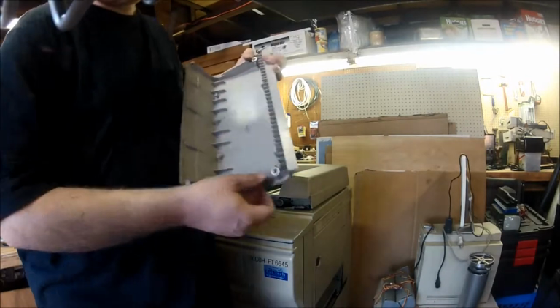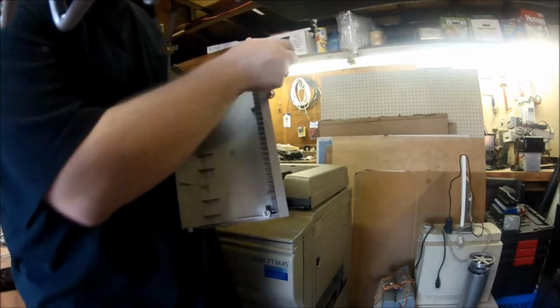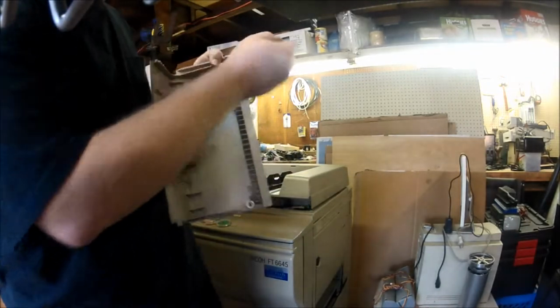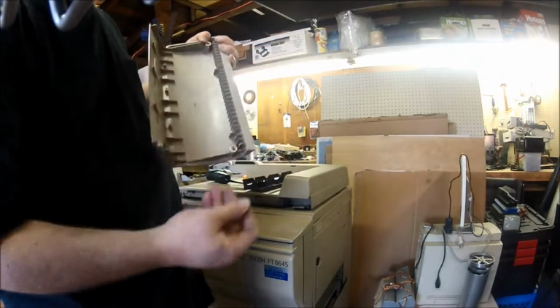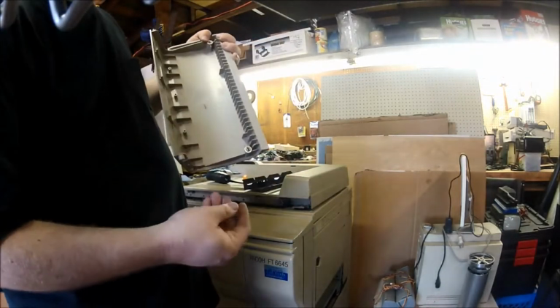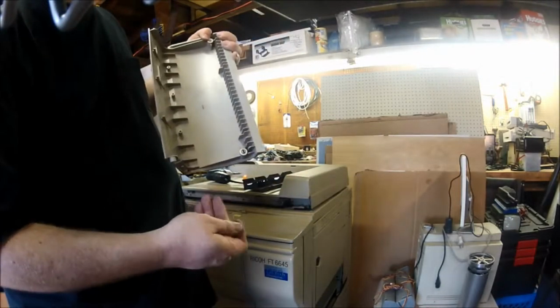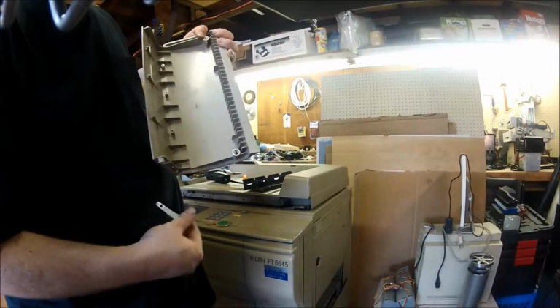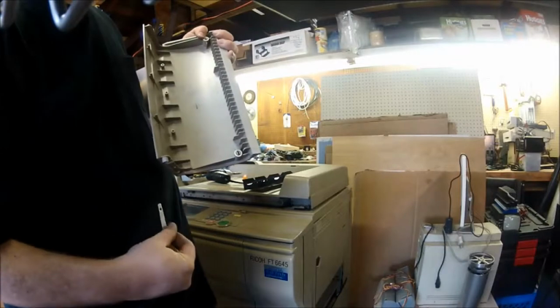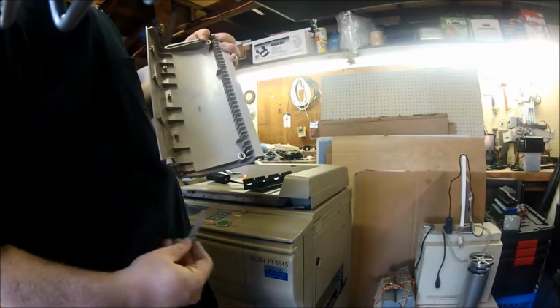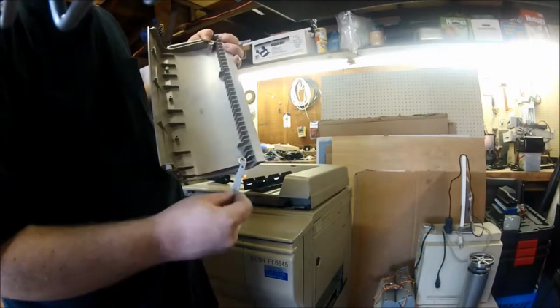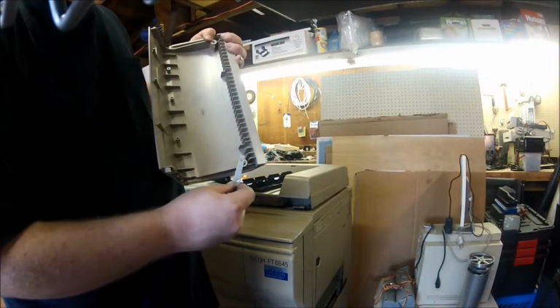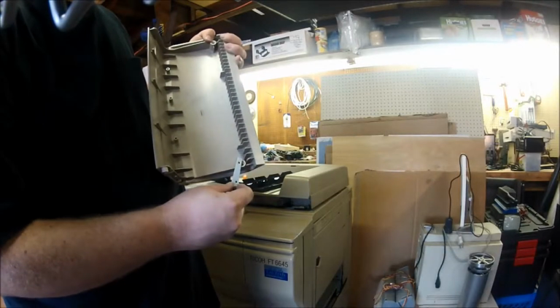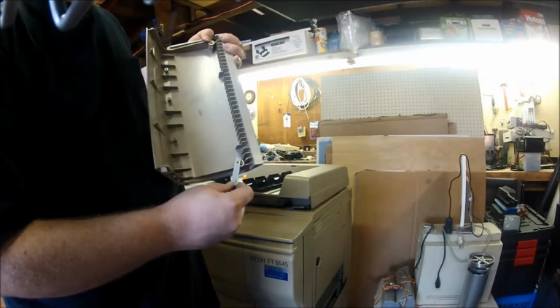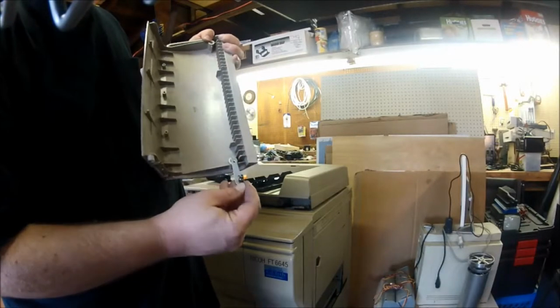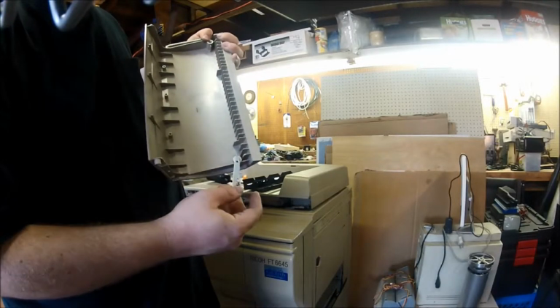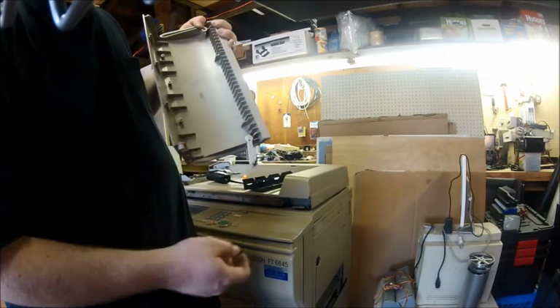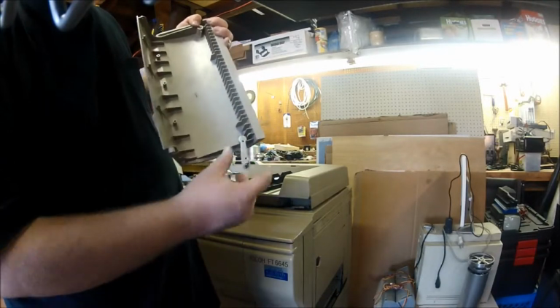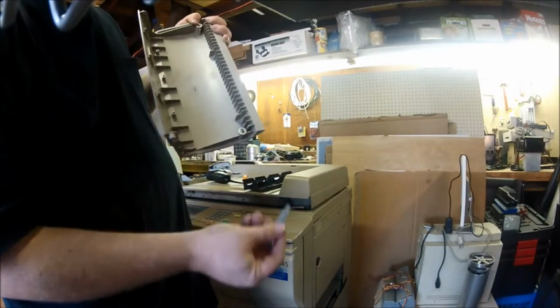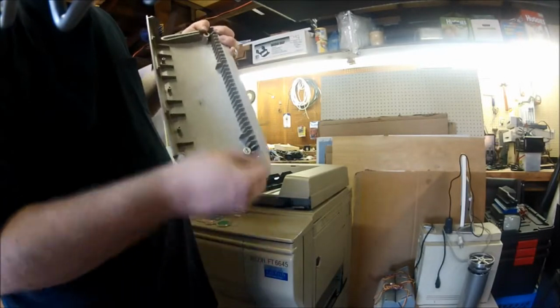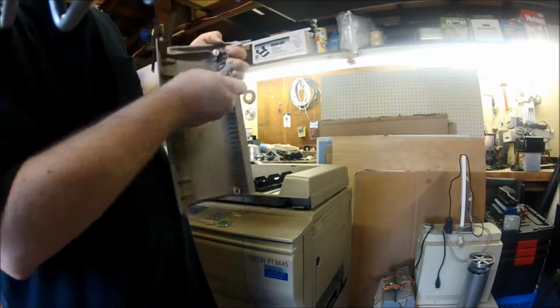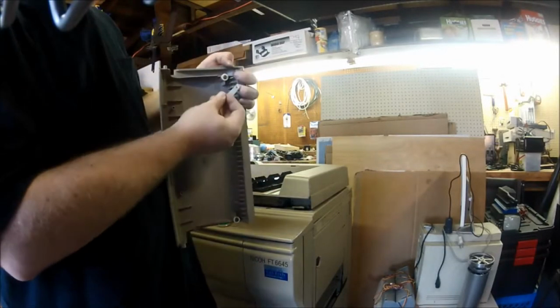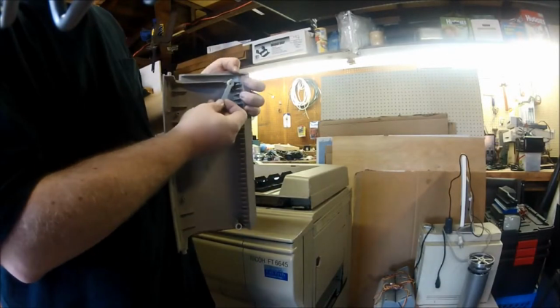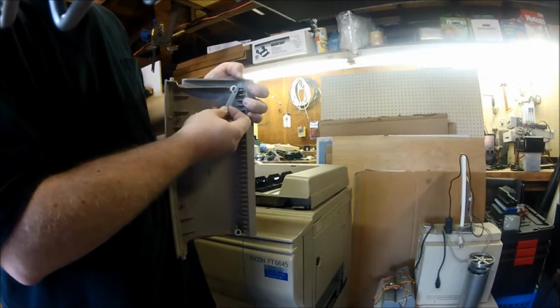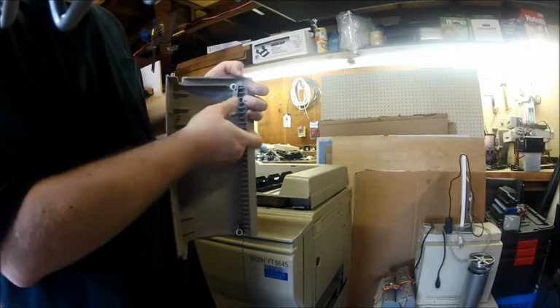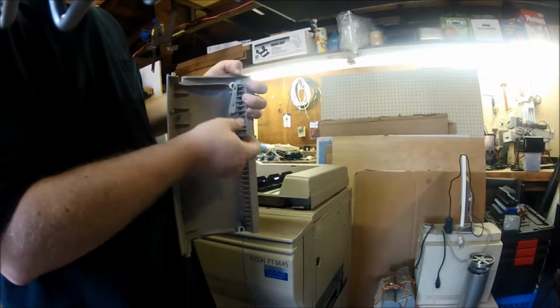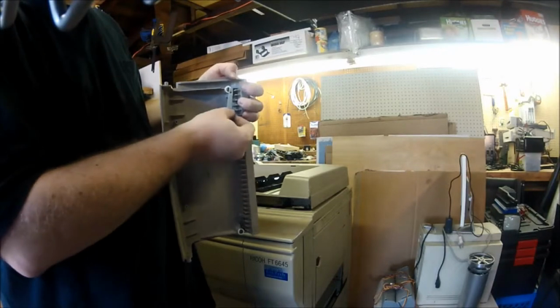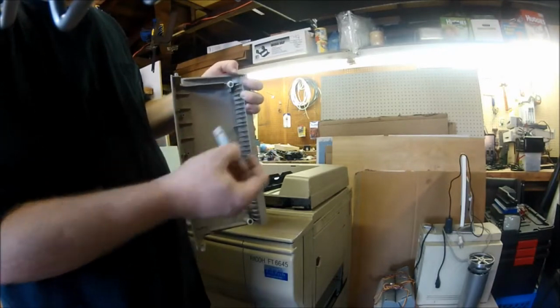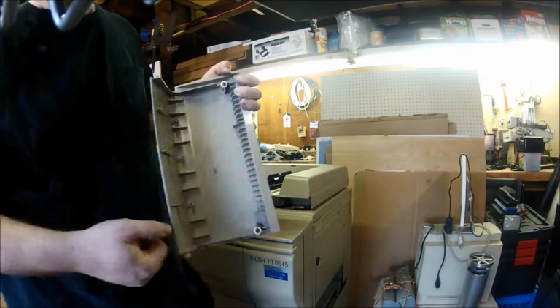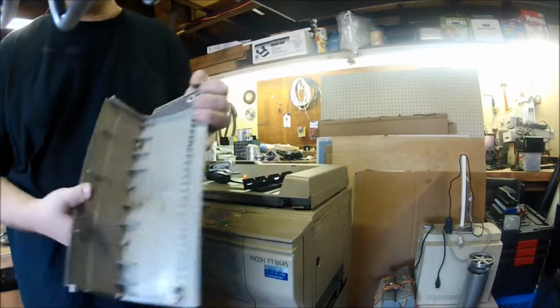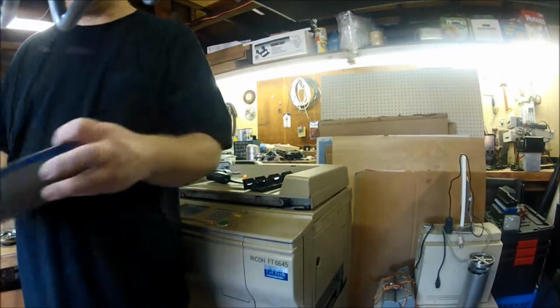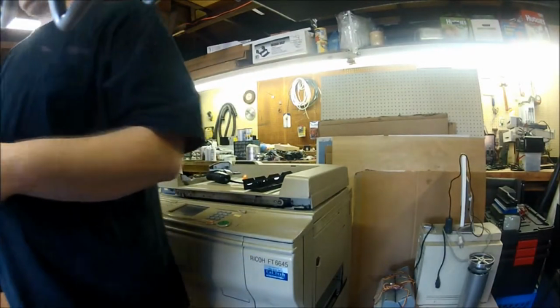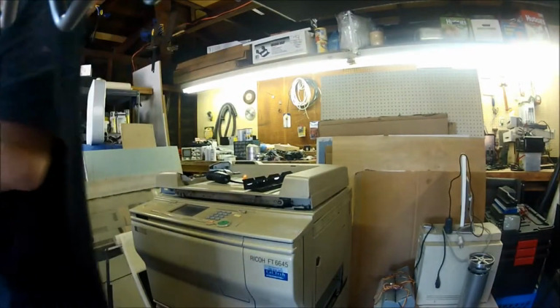As you can see here, pretty much every latch, door, or what-have-you on this thing has either magnets or switches to let the machine know that it's either opened or closed.